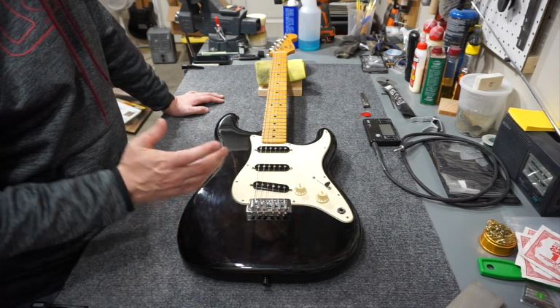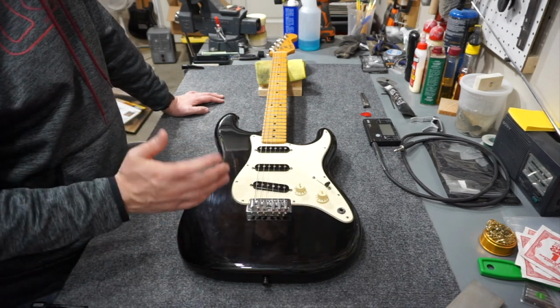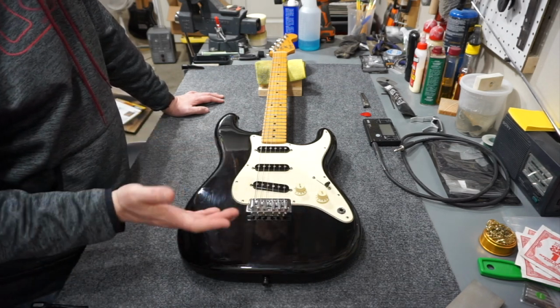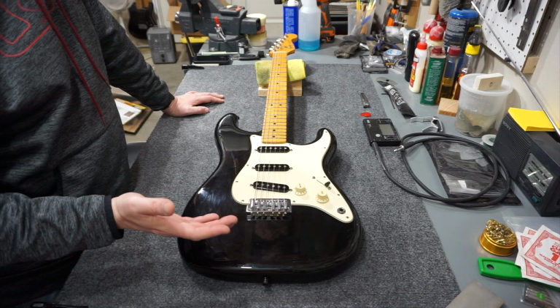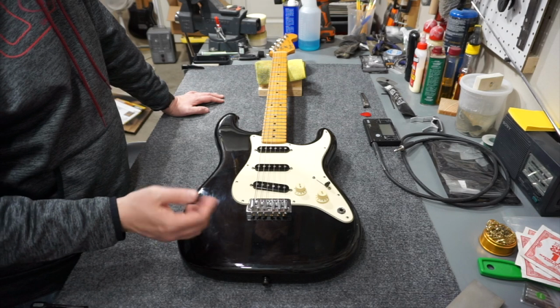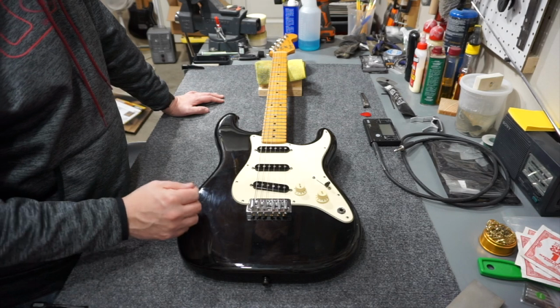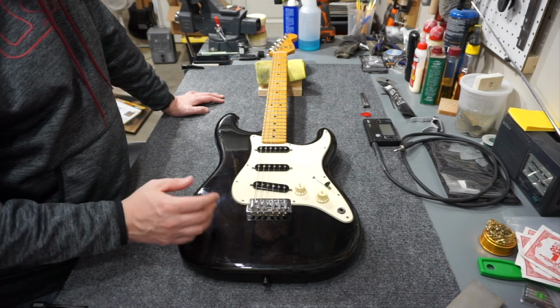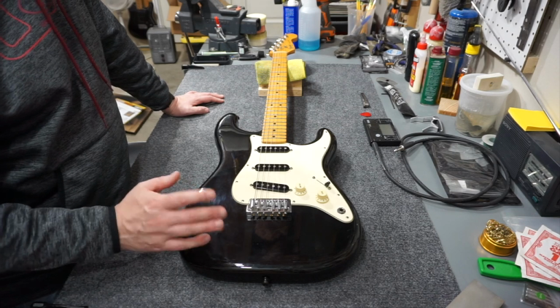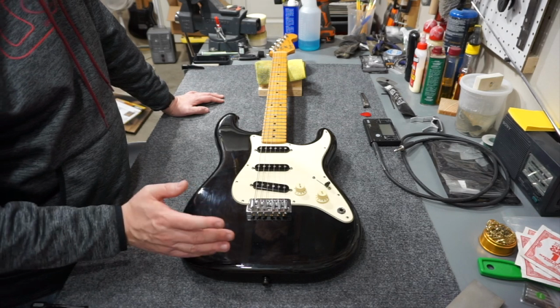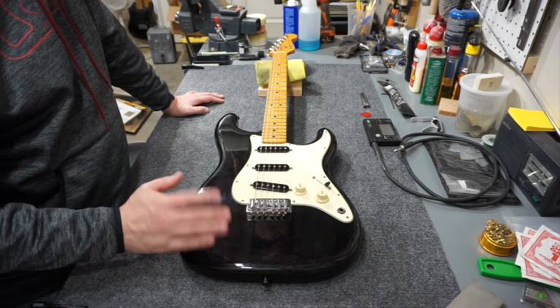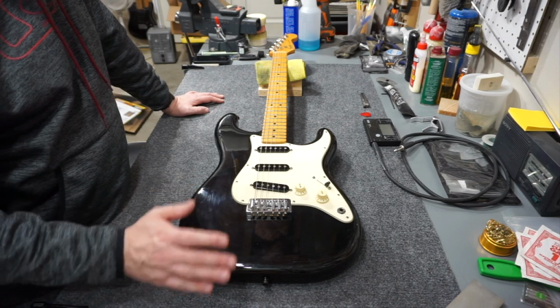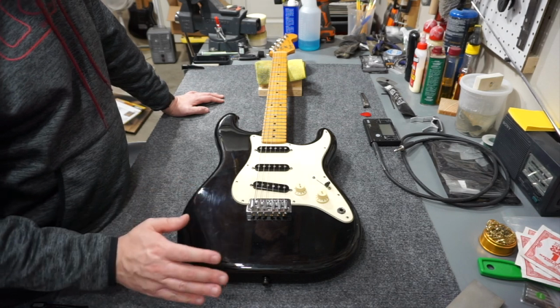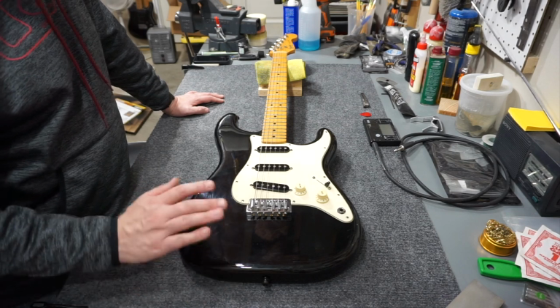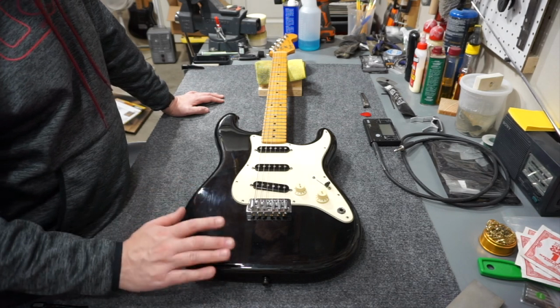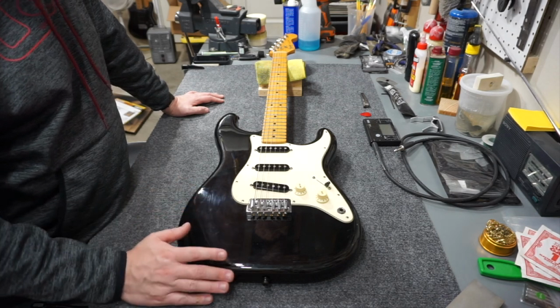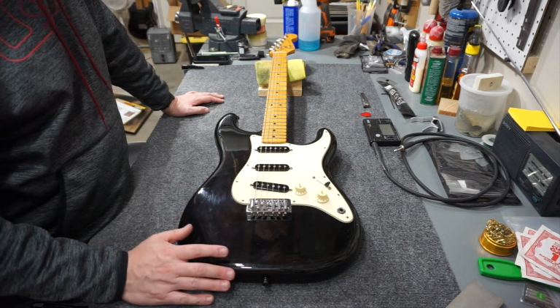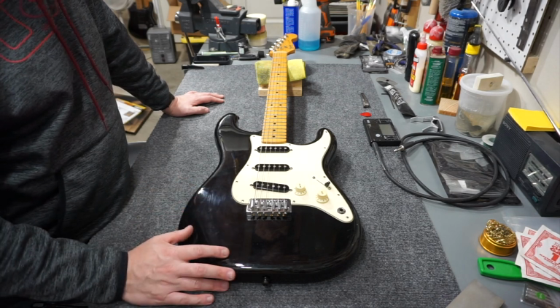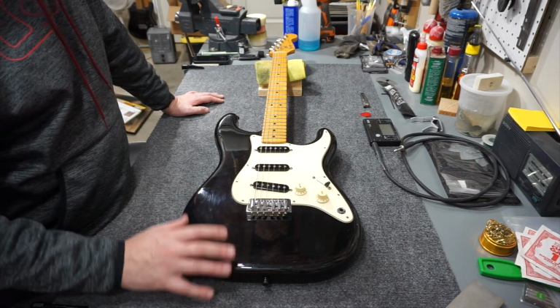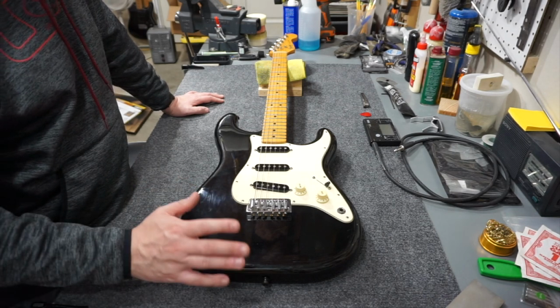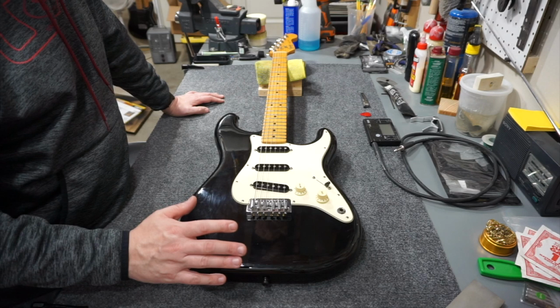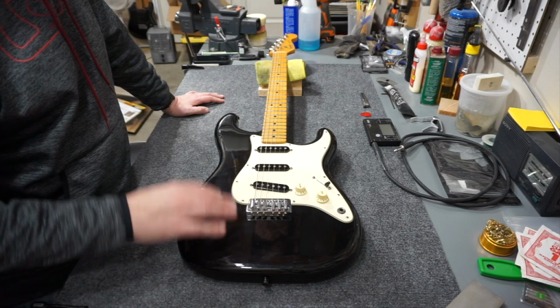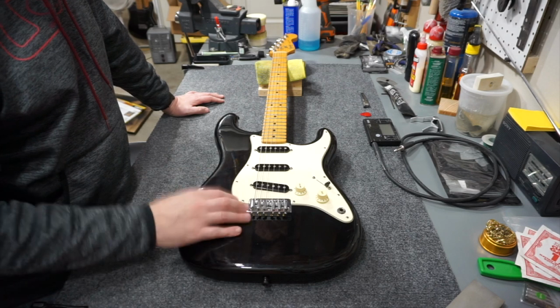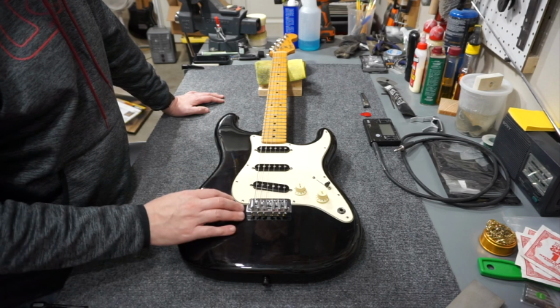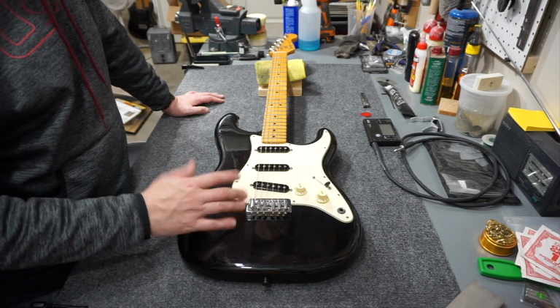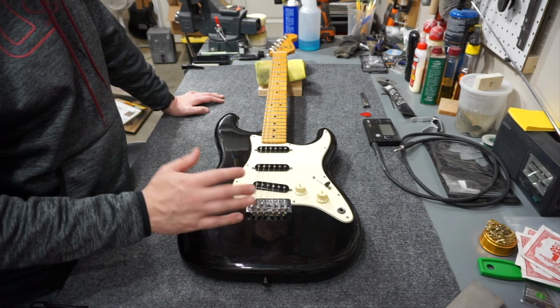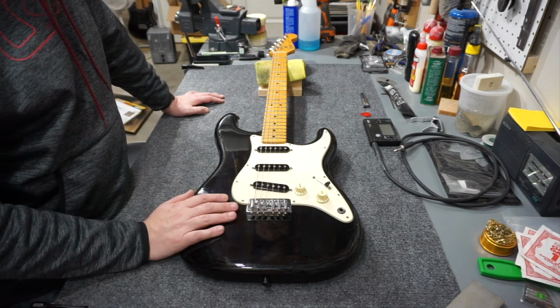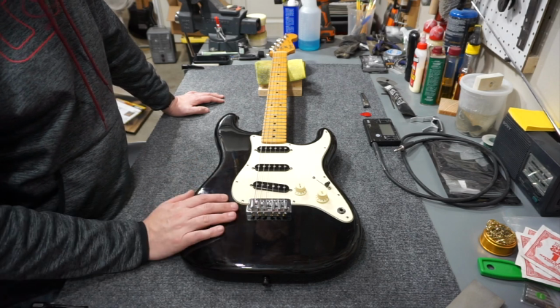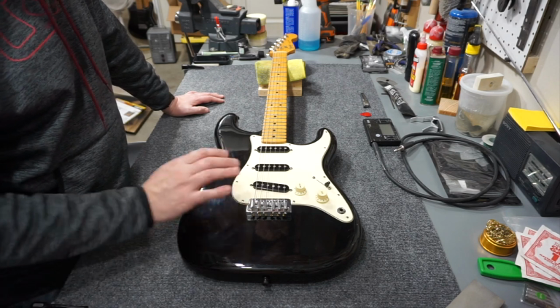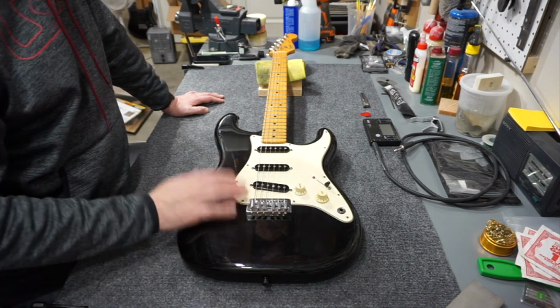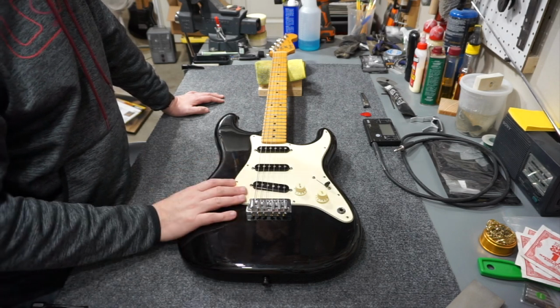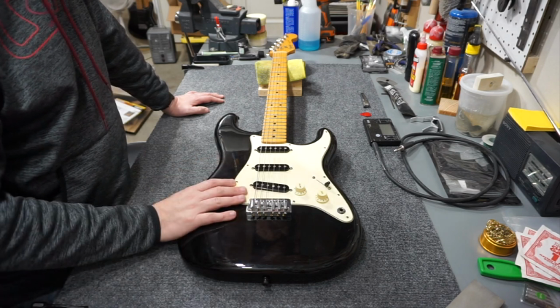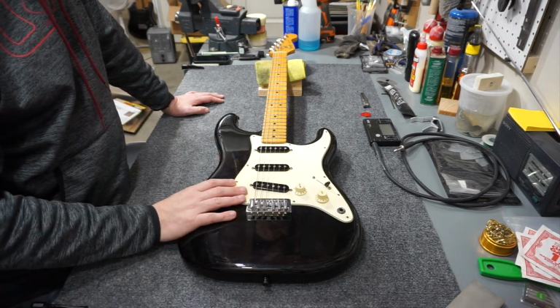It's just kind of a cool thing. I think these are probably some of the least desirable American Strats that are out there, but this one just intrigued me. So let's take a look and see what's inside.